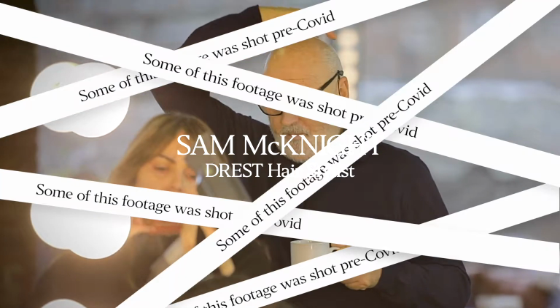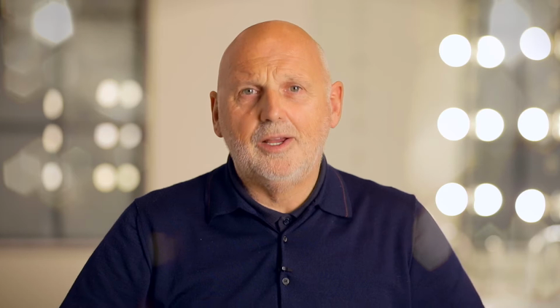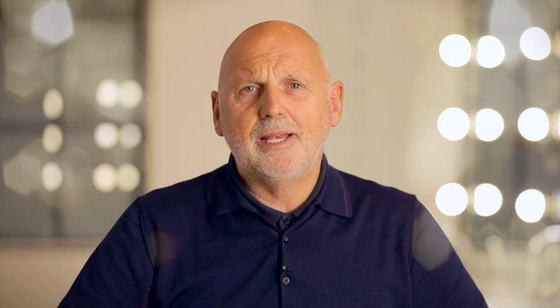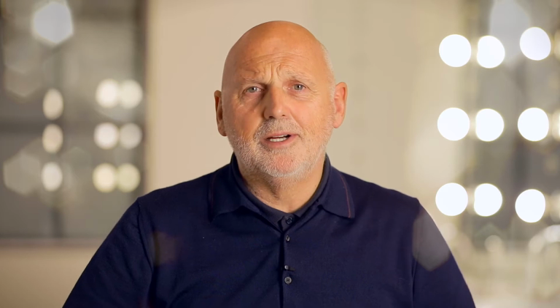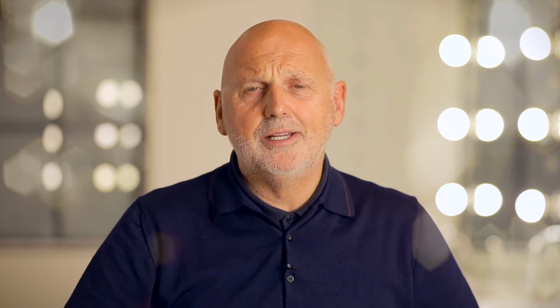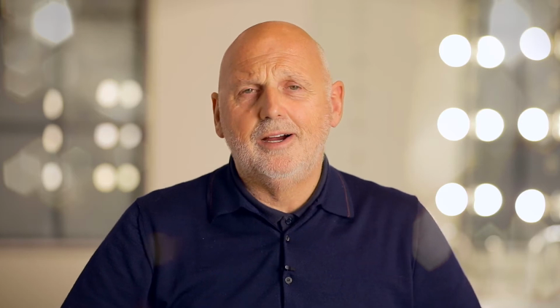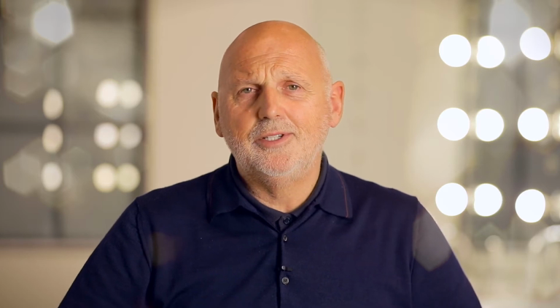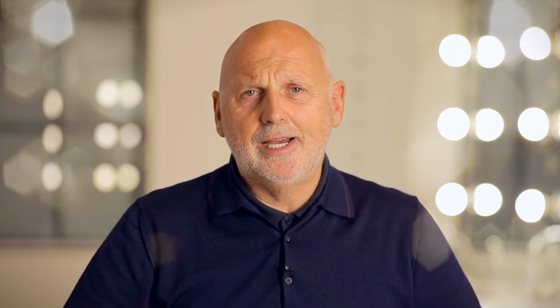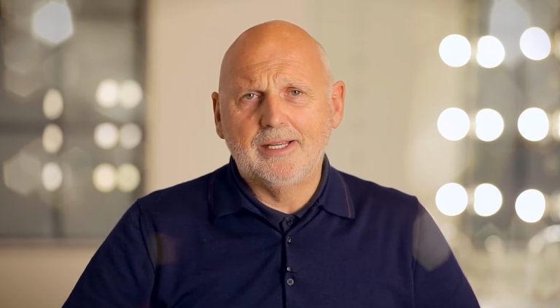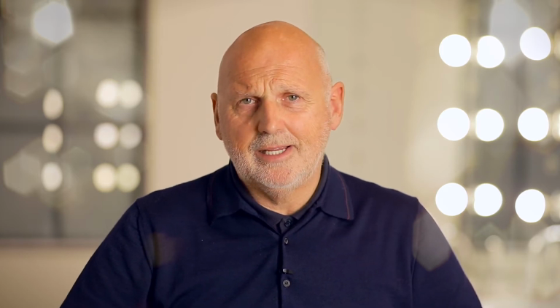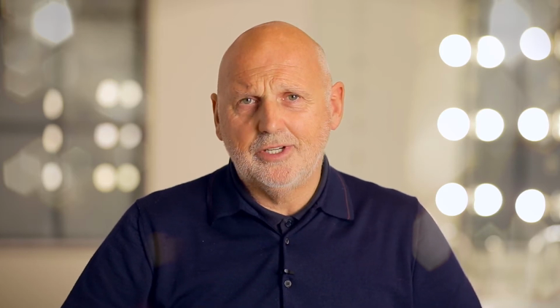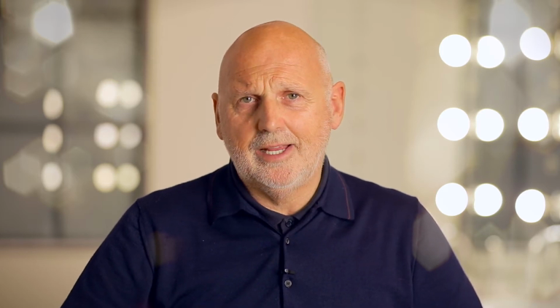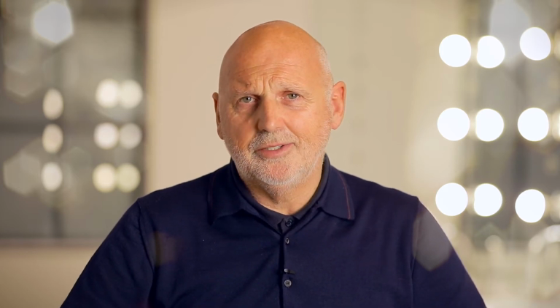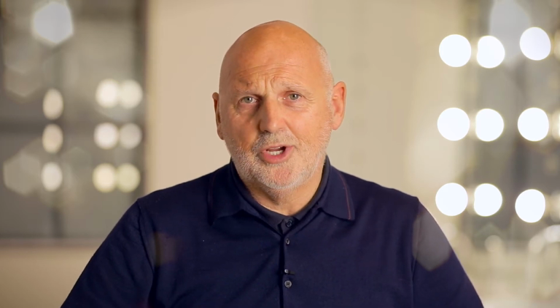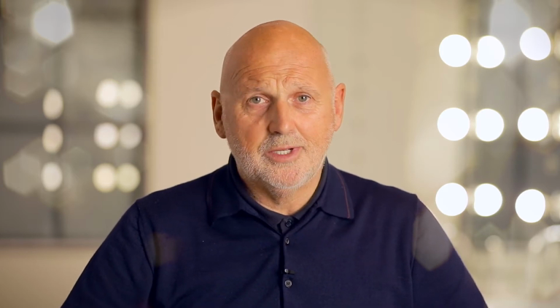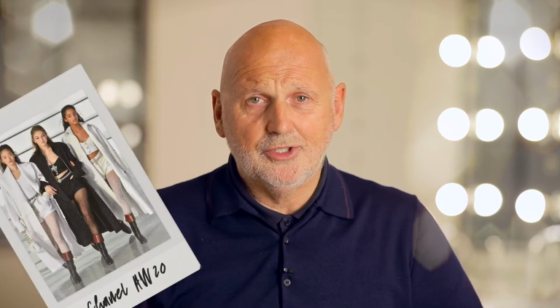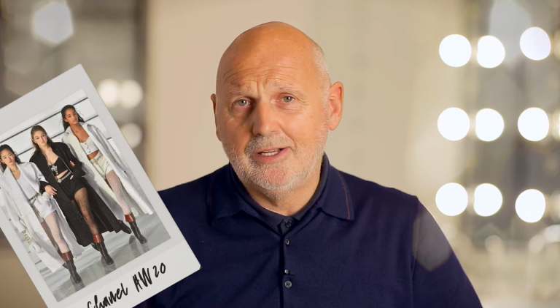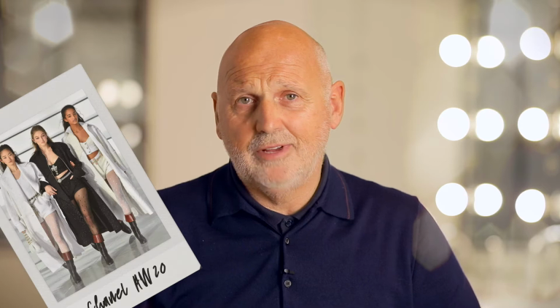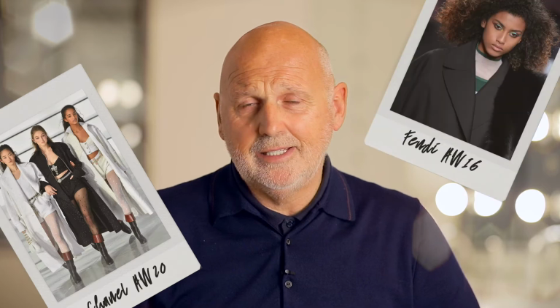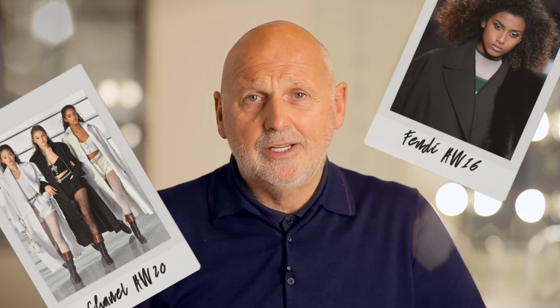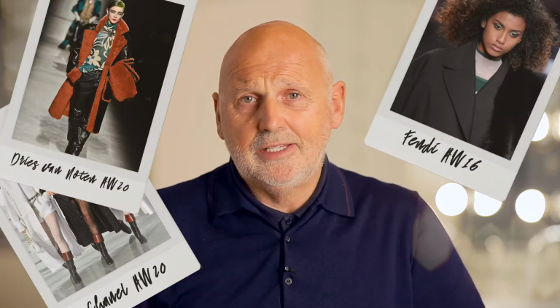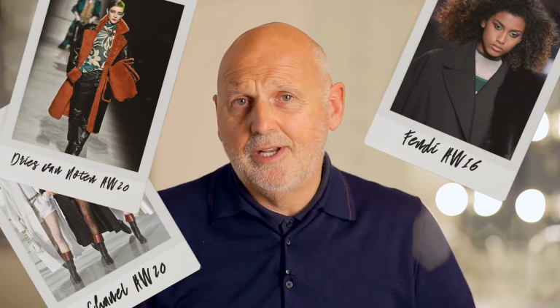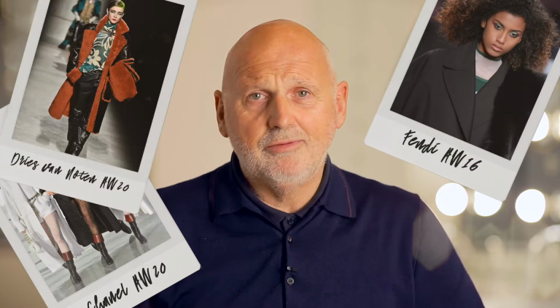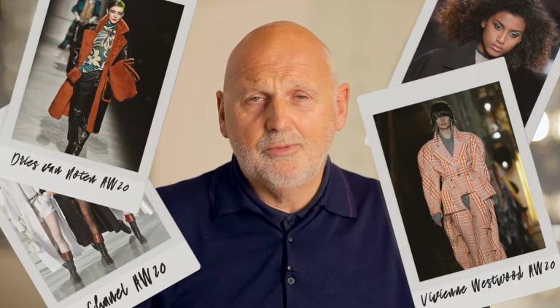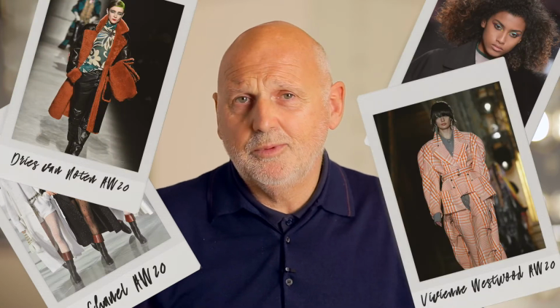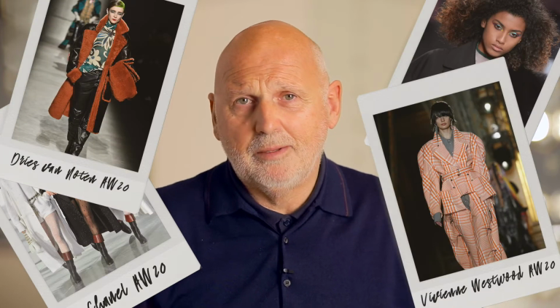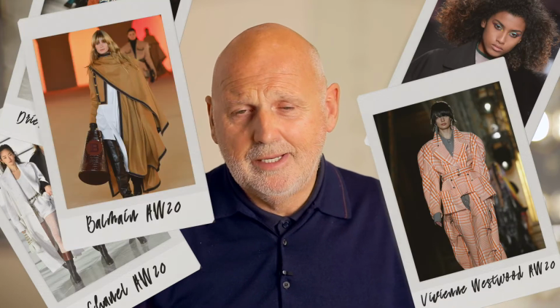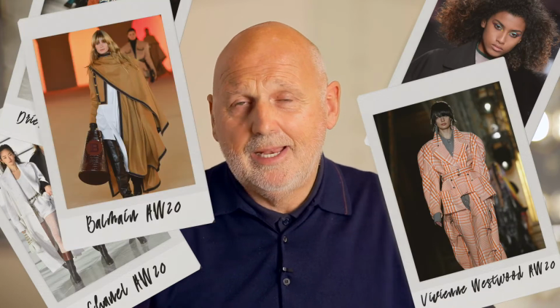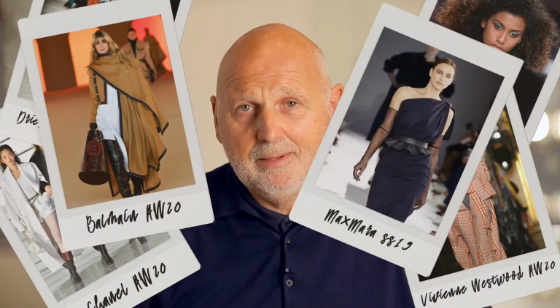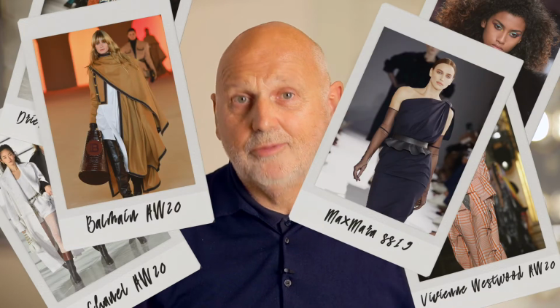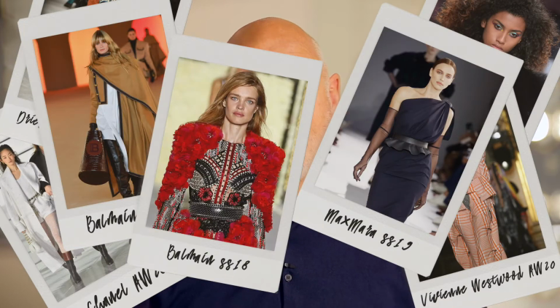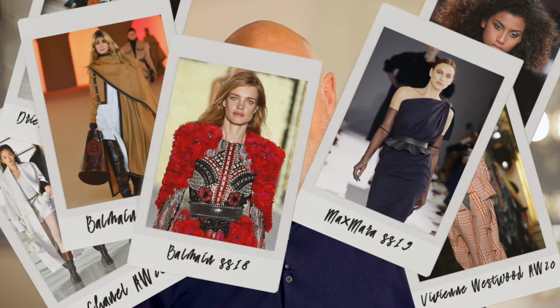Hi, I'm Sam McKnight. I've been doing hair backstage at shows like Chanel, Fendi, Dries Van Noten, Vivienne Westwood, Balmain and many more for many years.